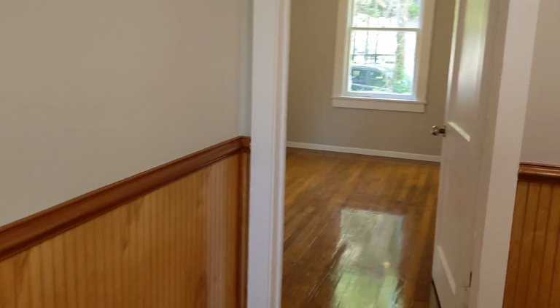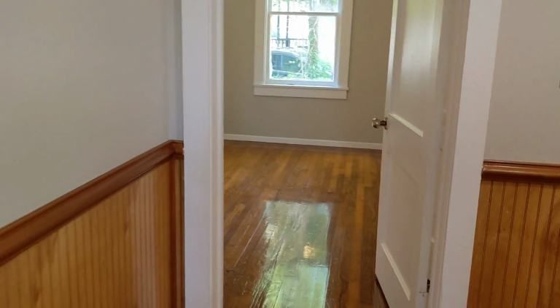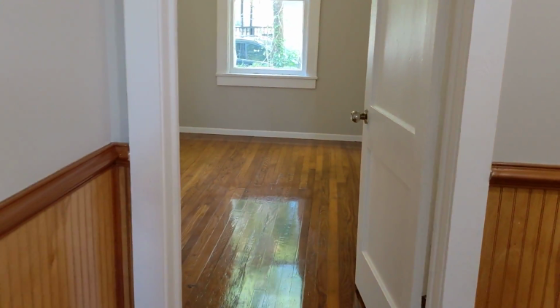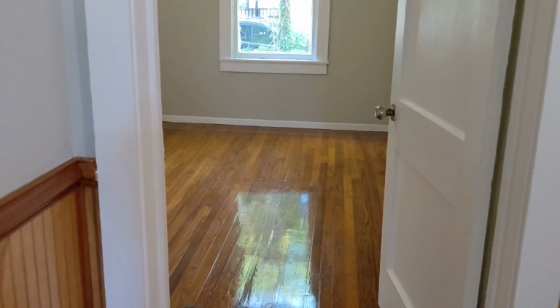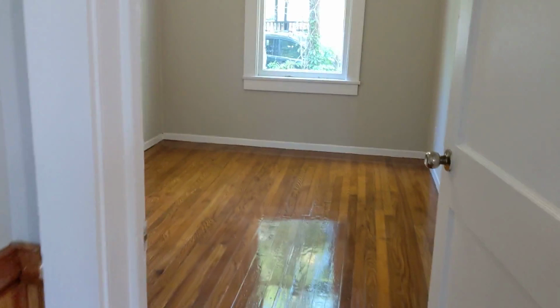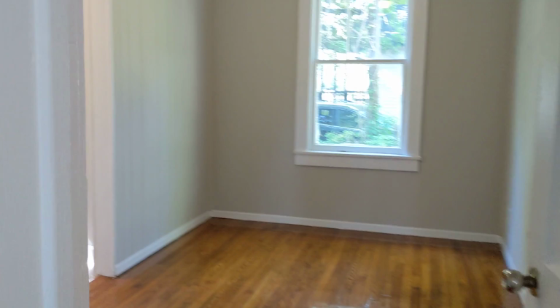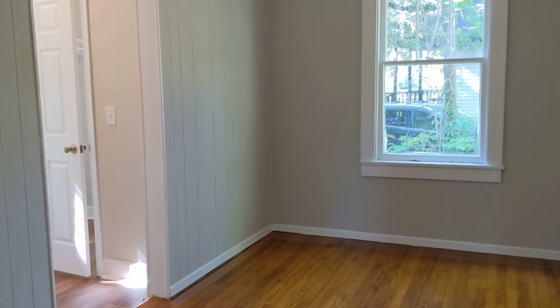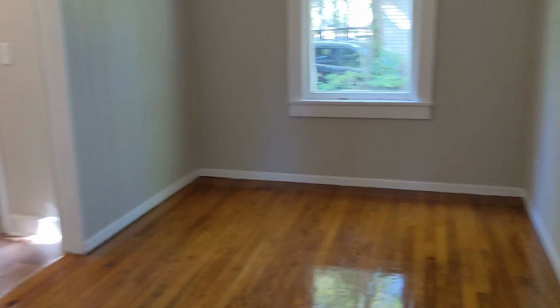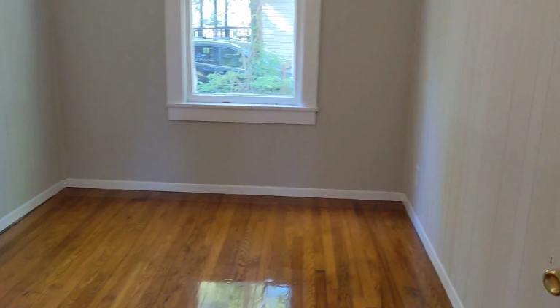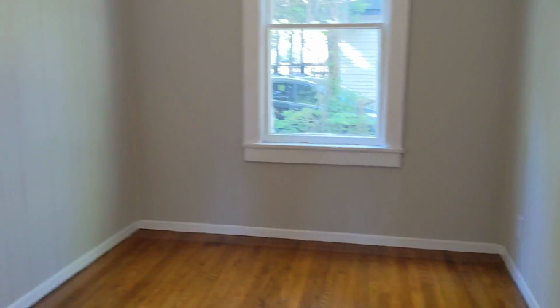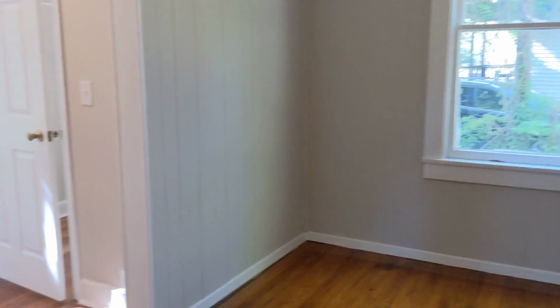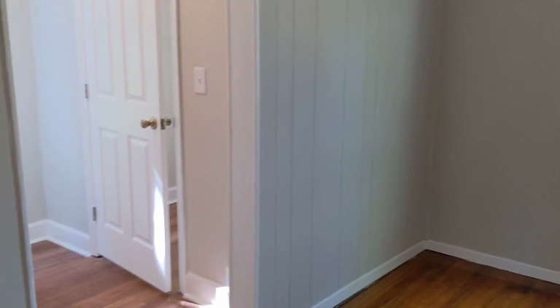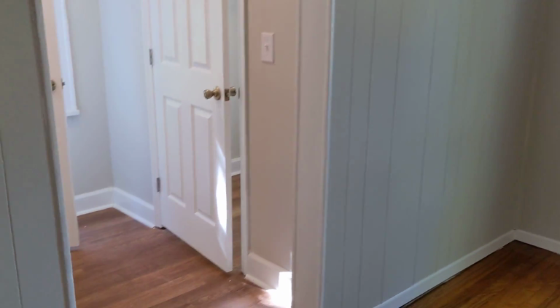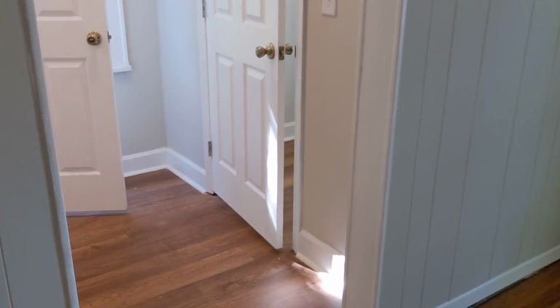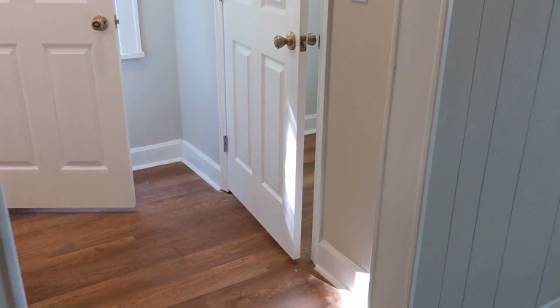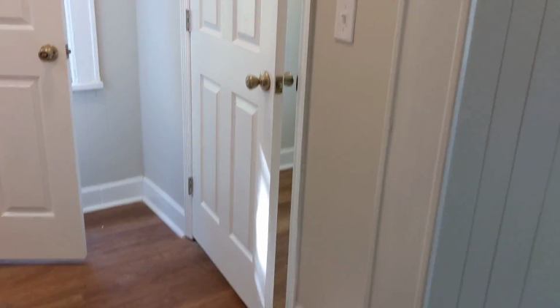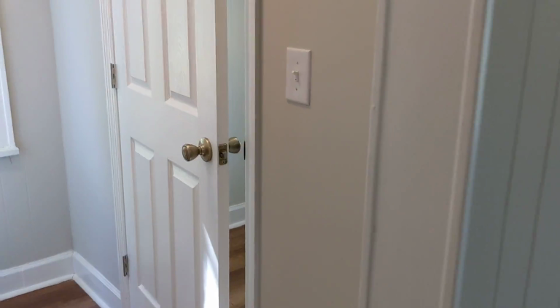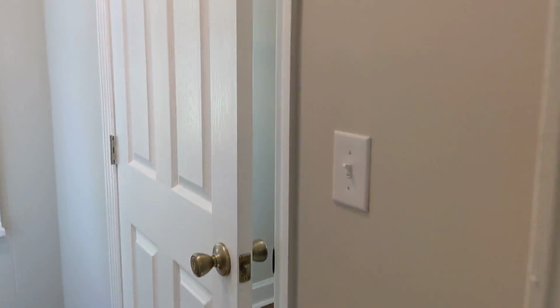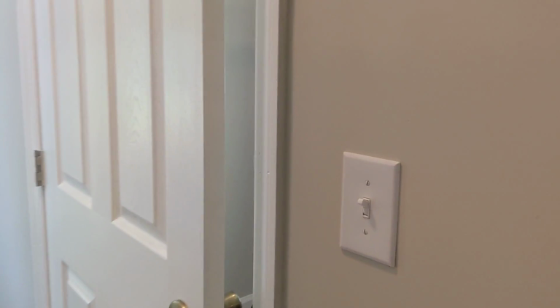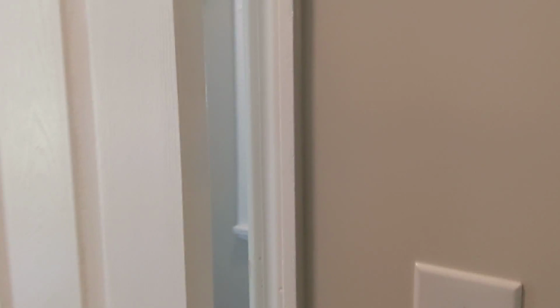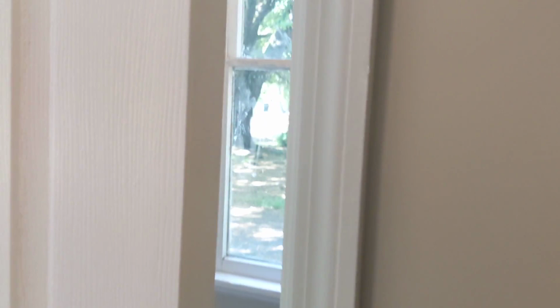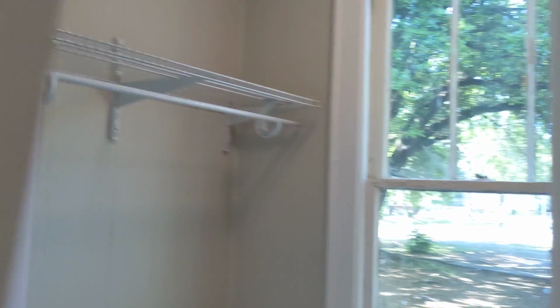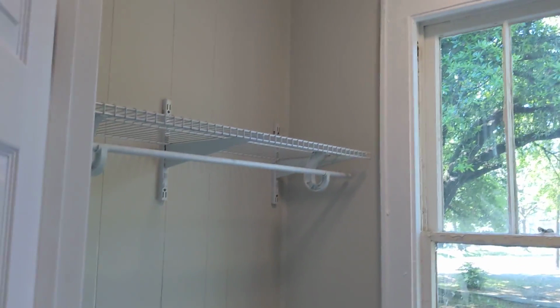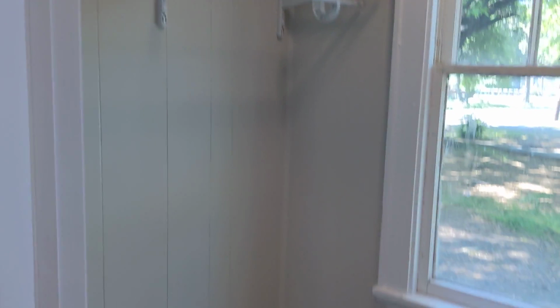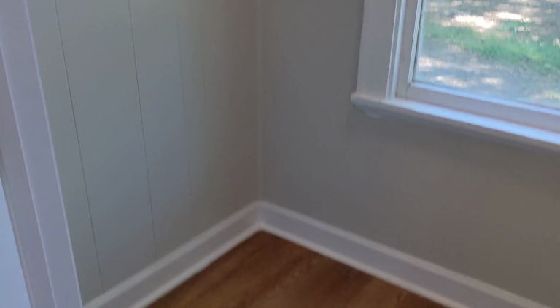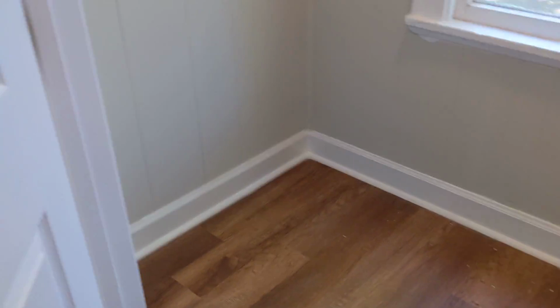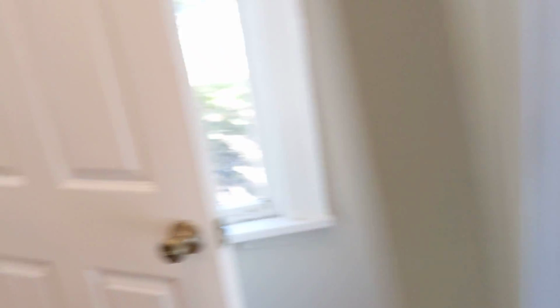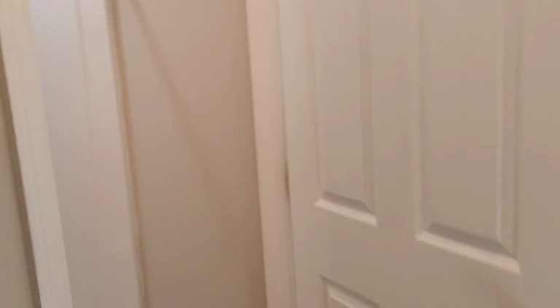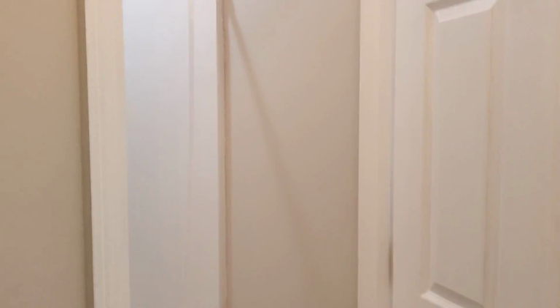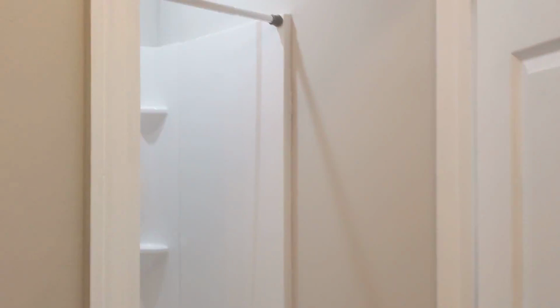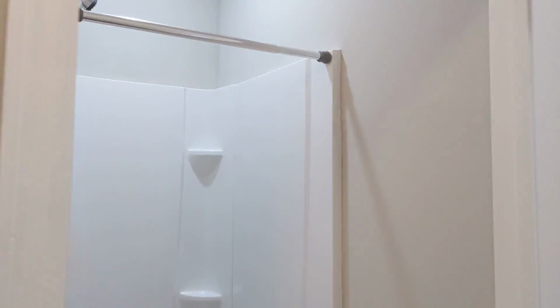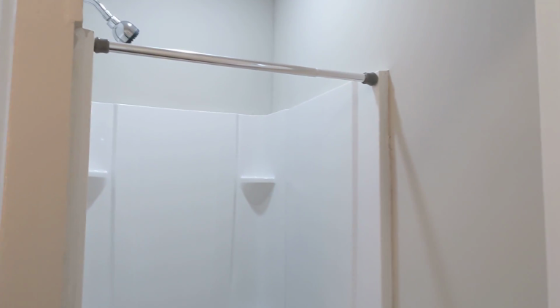Here is the master bedroom, good size. Here is the new addition with a good size walk-in closet, and the master bathroom.